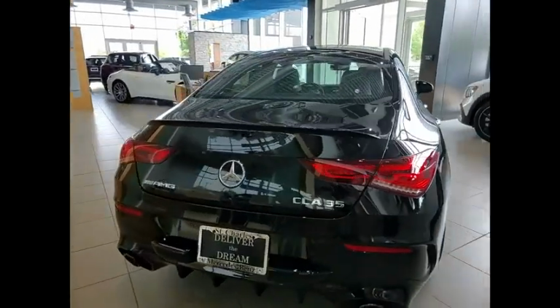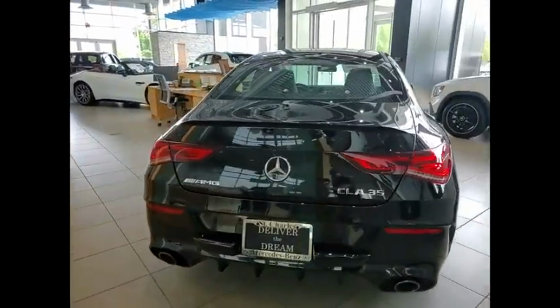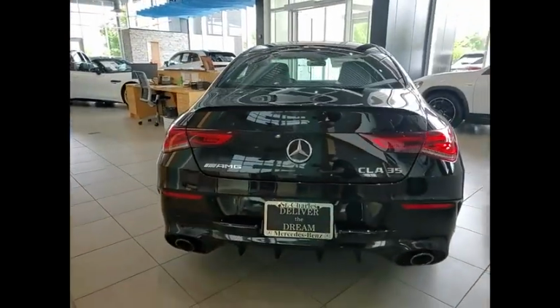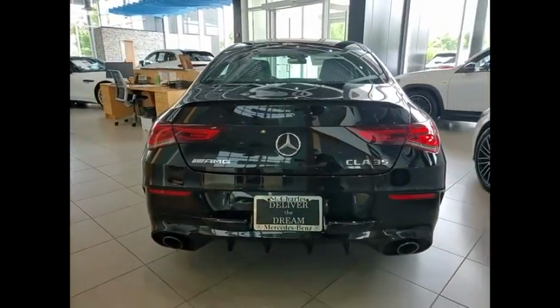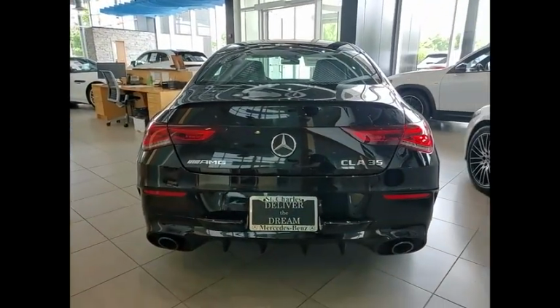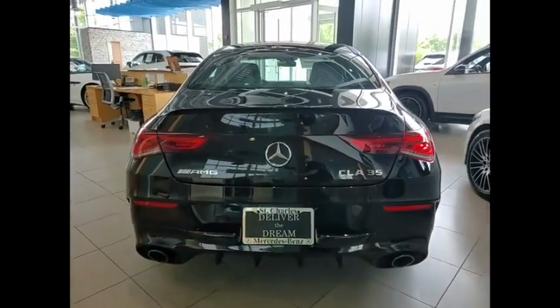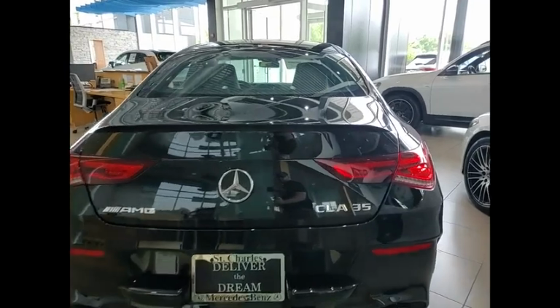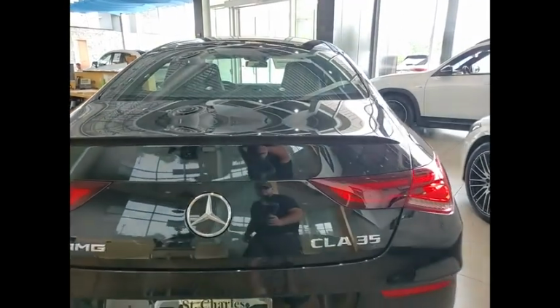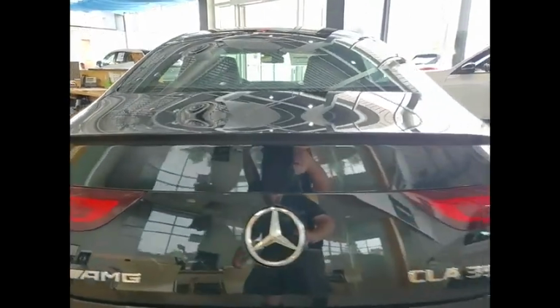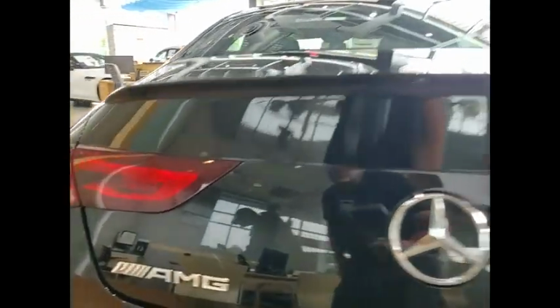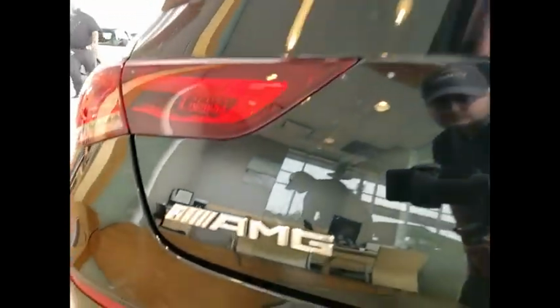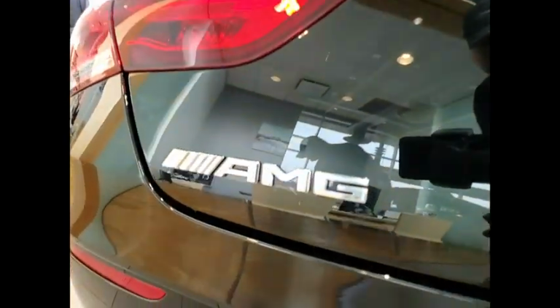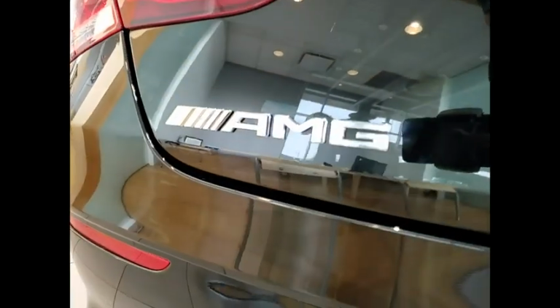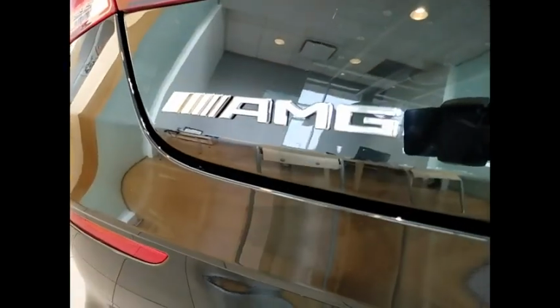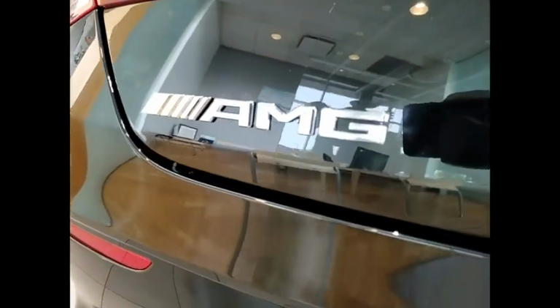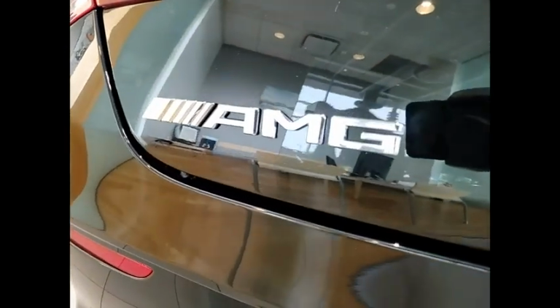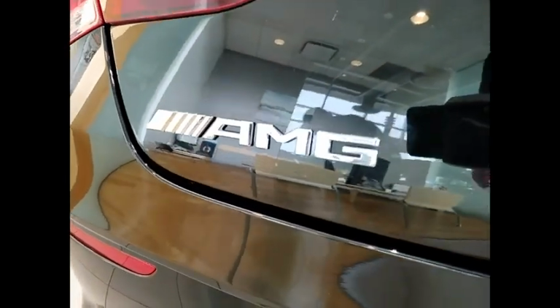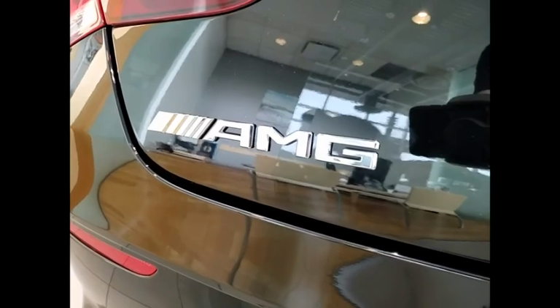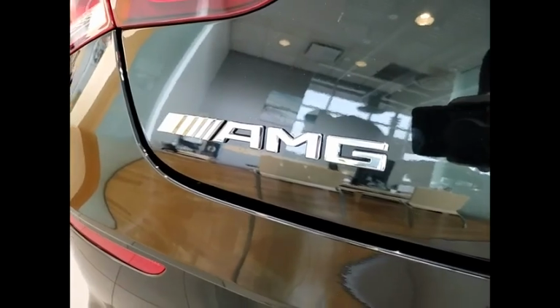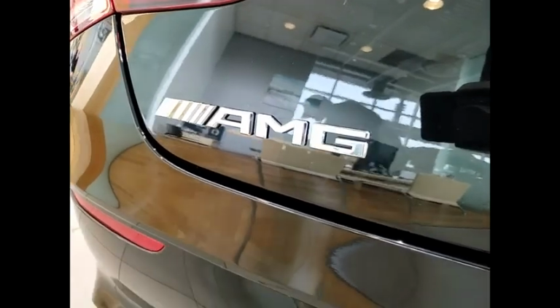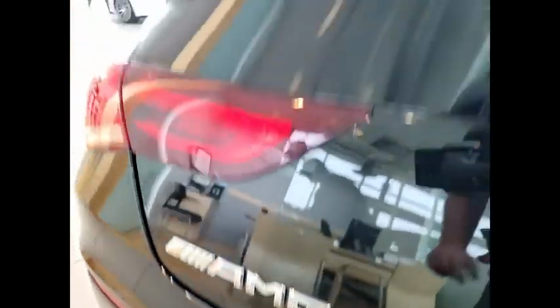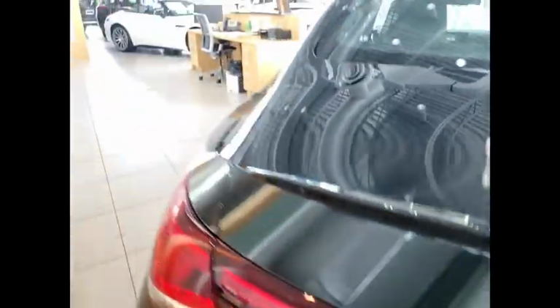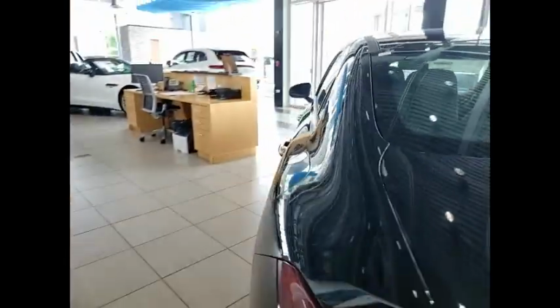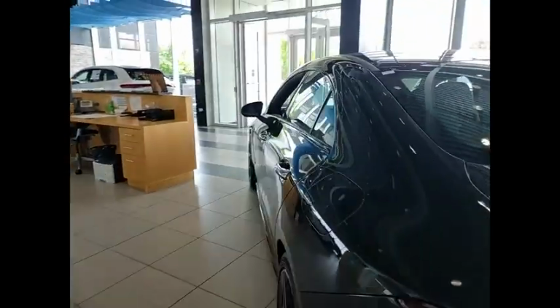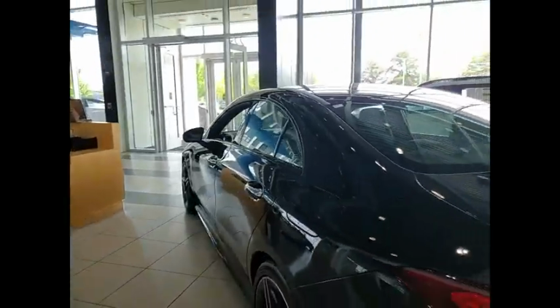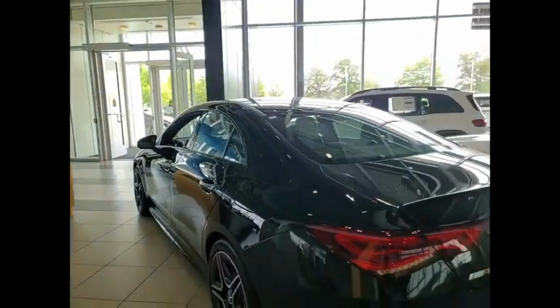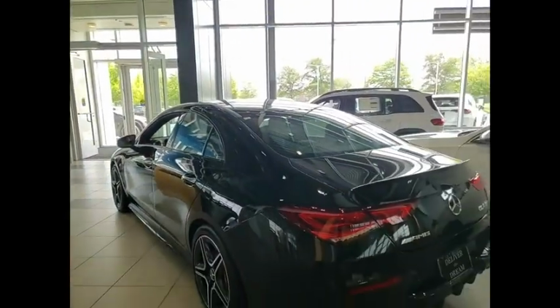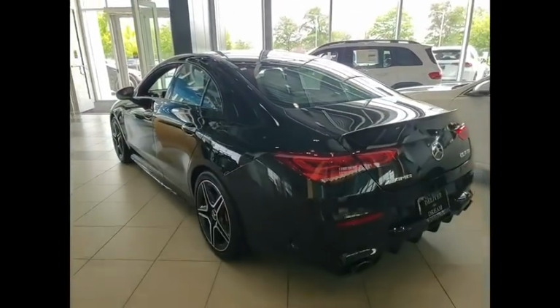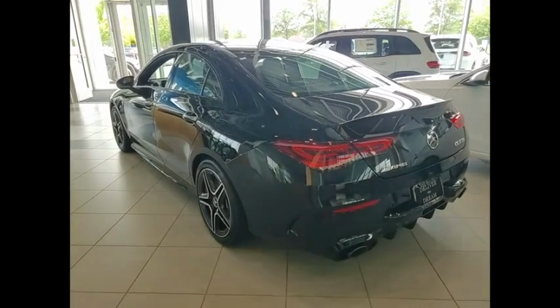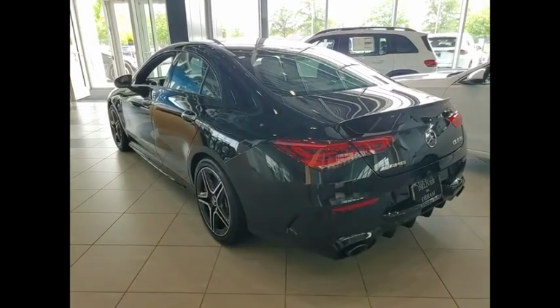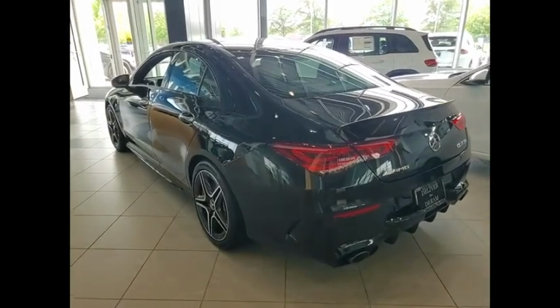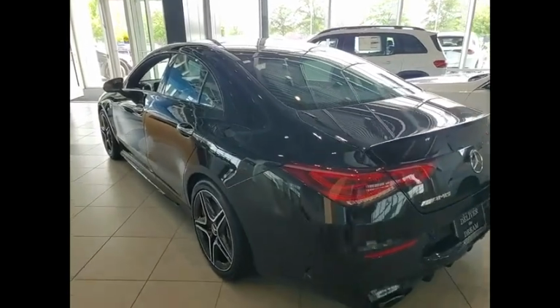Here are some of this vehicle's great options: home-length garage door opener, heated front seats, Sirius satellite radio. If affordable style and reliability are what you're looking for, this vehicle couldn't be more perfect. Drive it today.